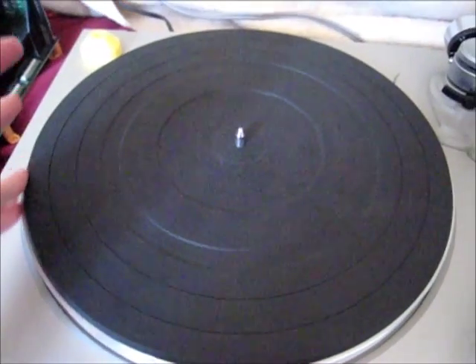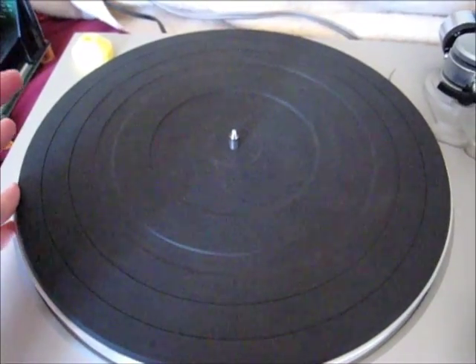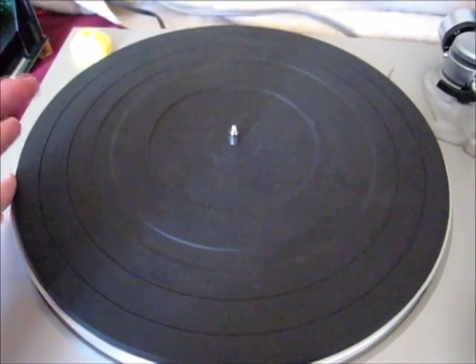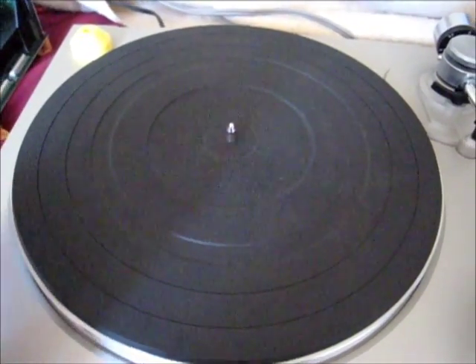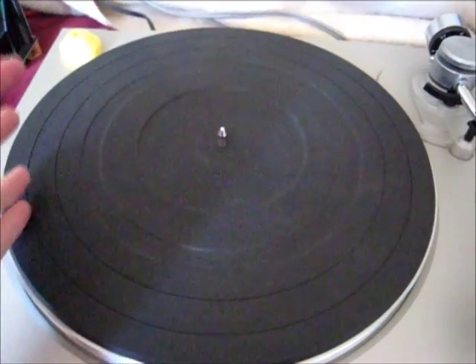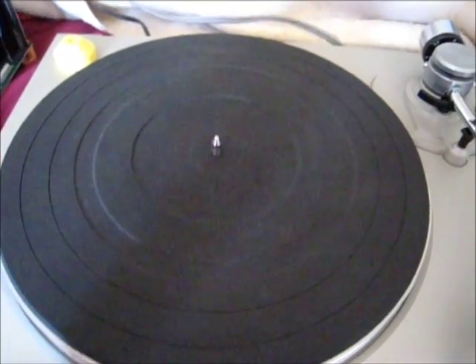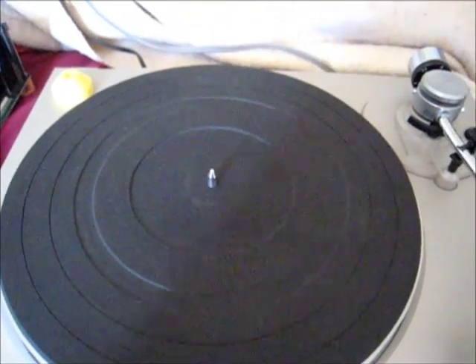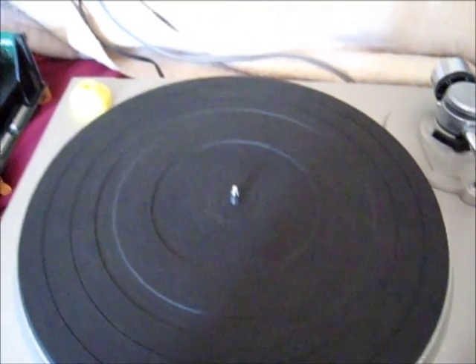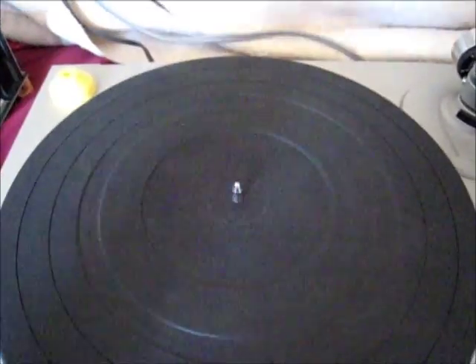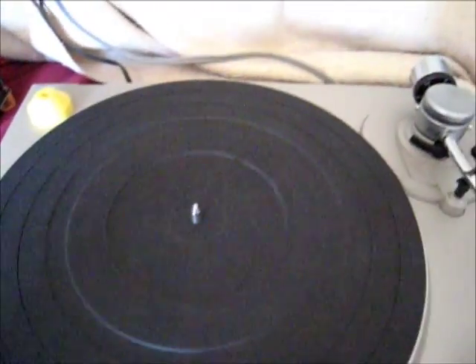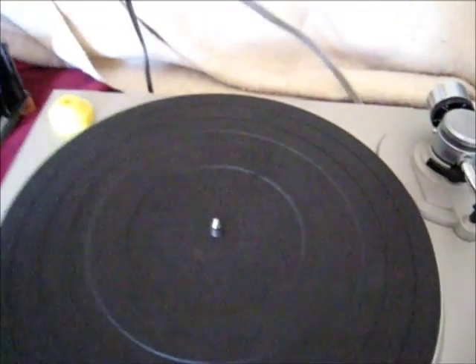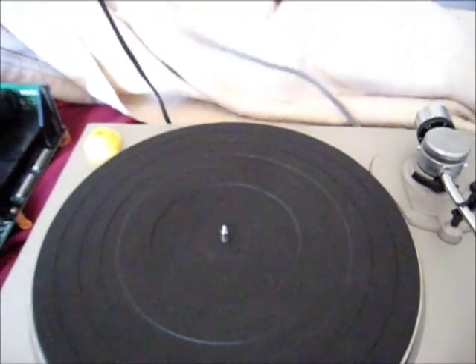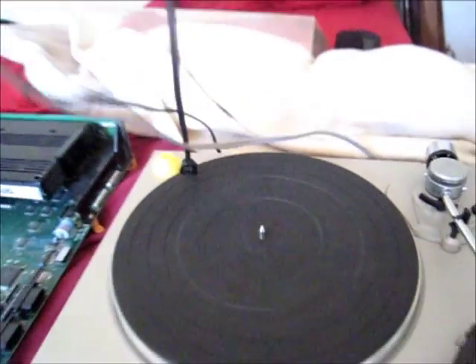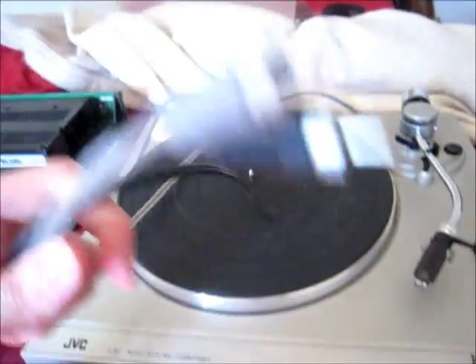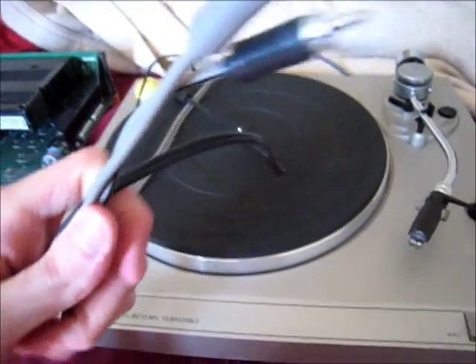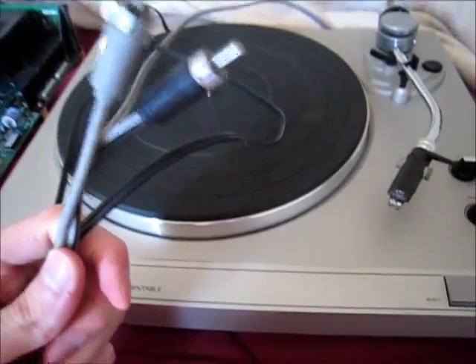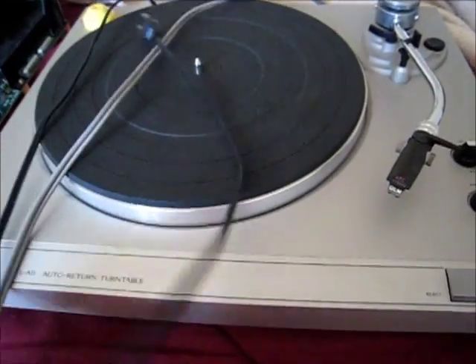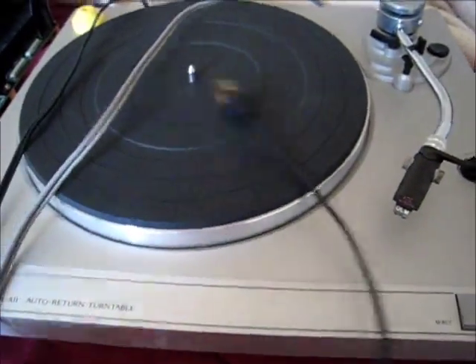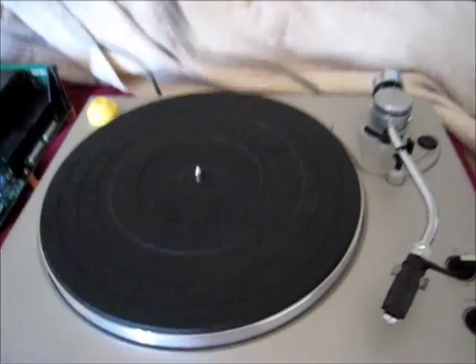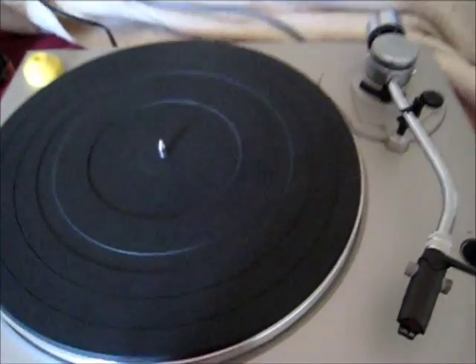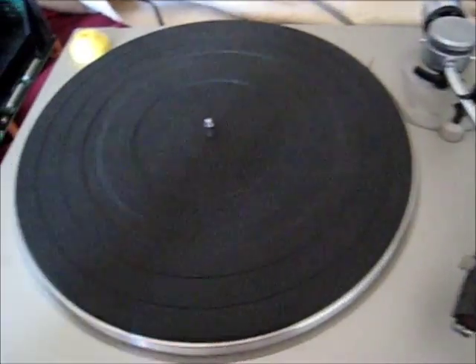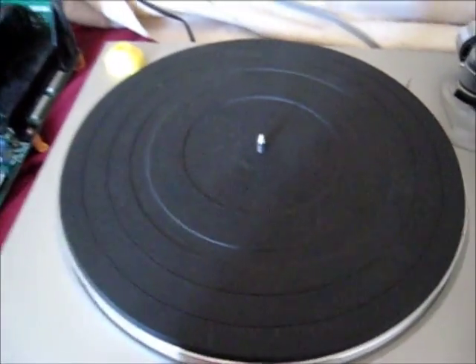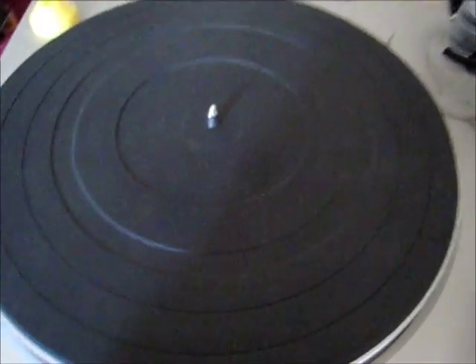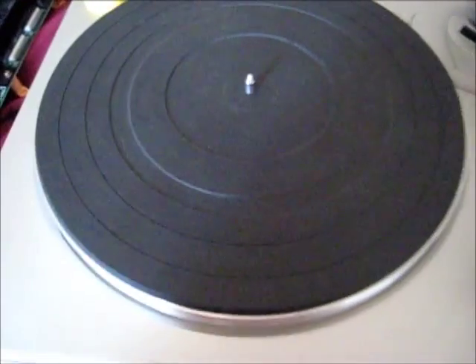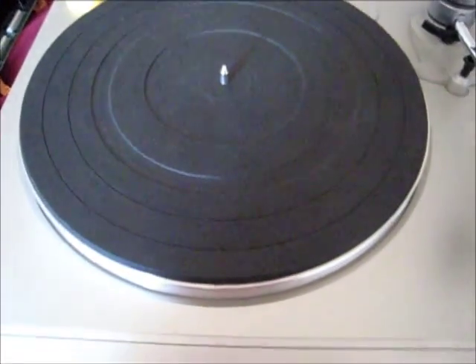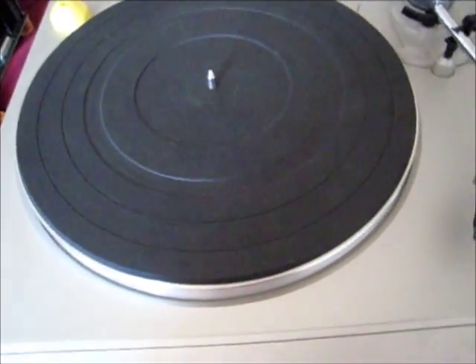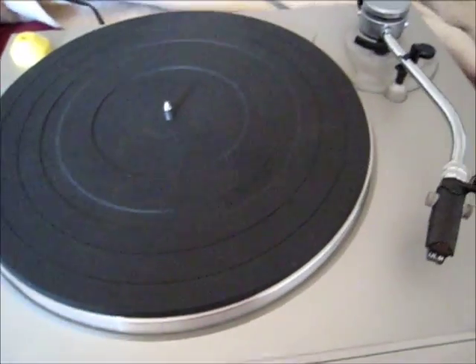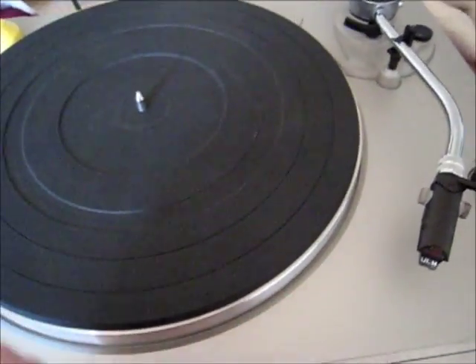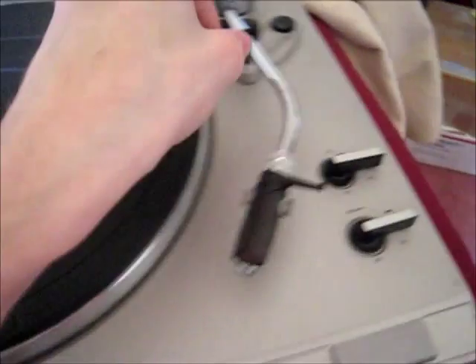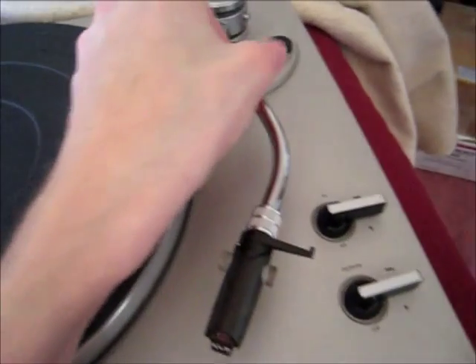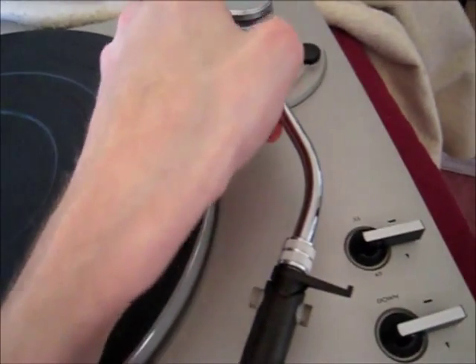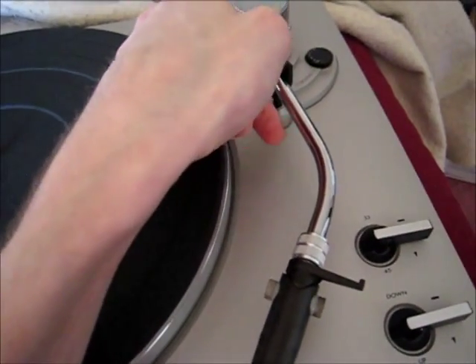There are a few things I need to explain first. One, obviously do not have it plugged in — do not have either the phono jack cable or the power cable plugged in — and also don't have the dust cover on it if yours has one. Make sure your tonearm is secured.